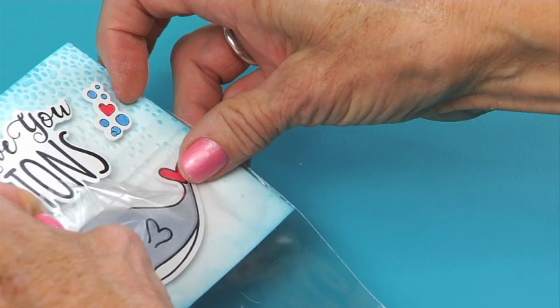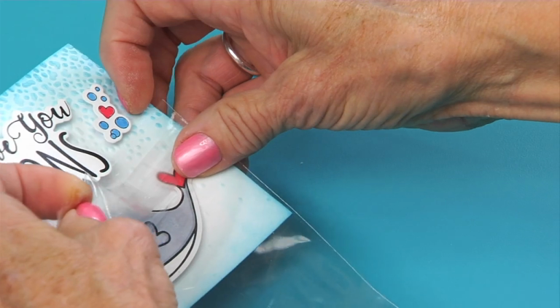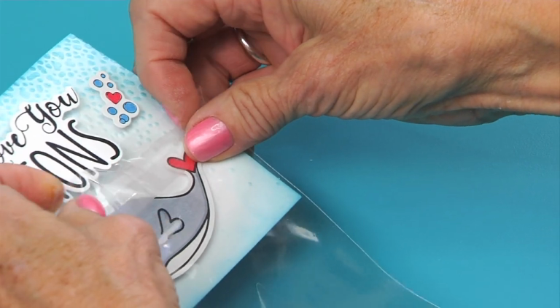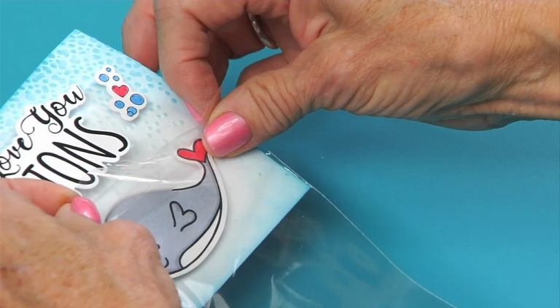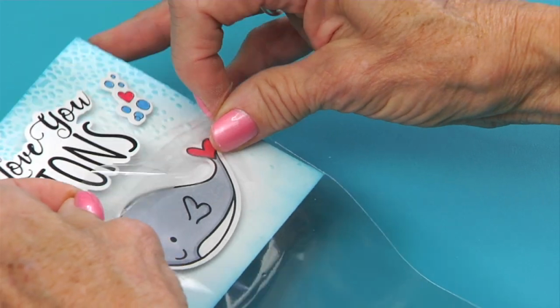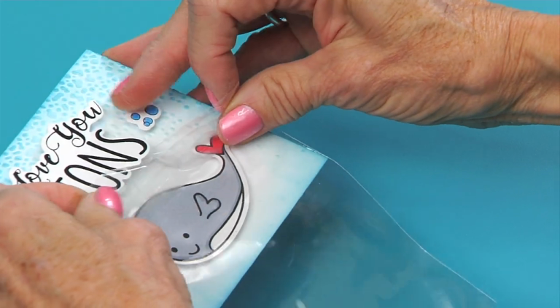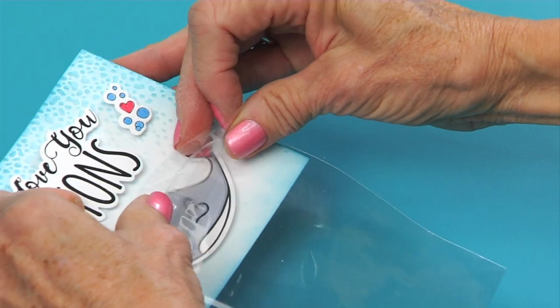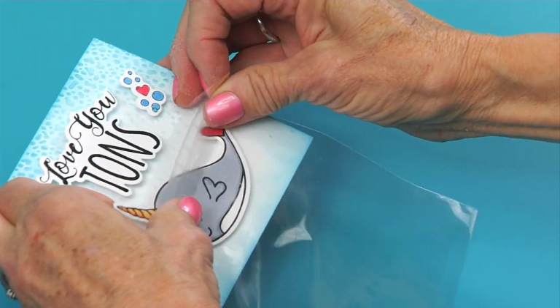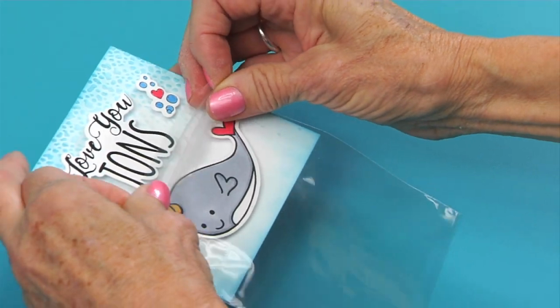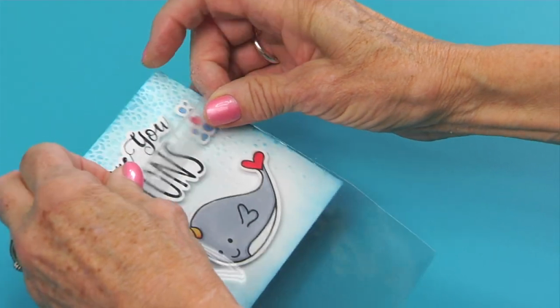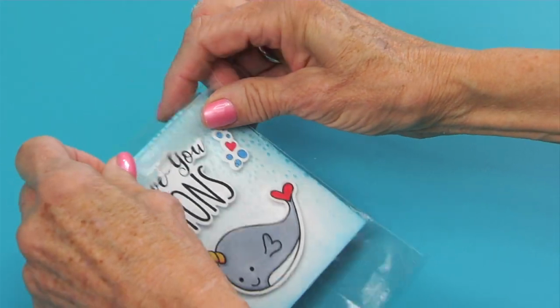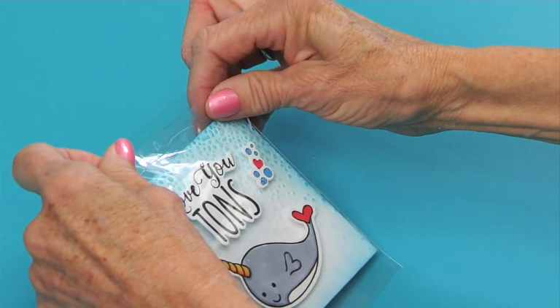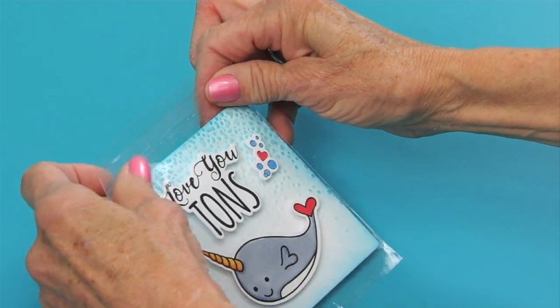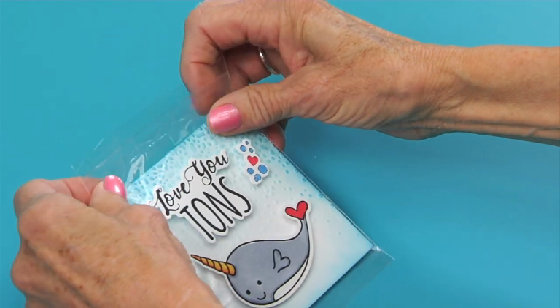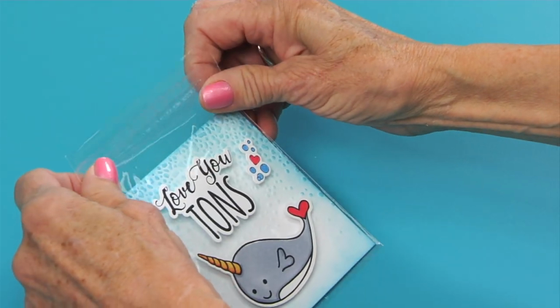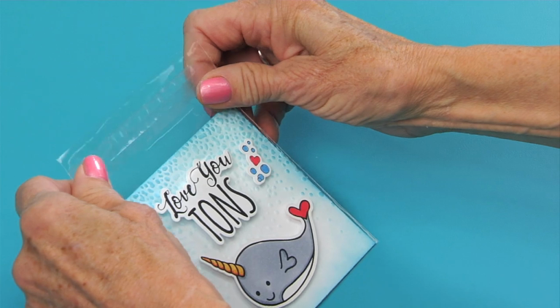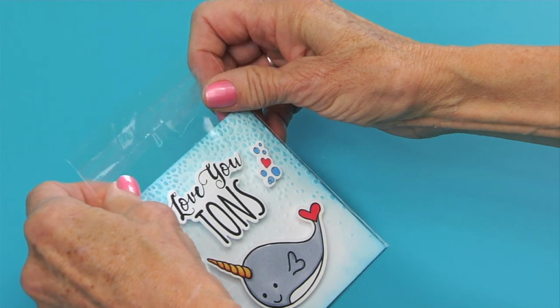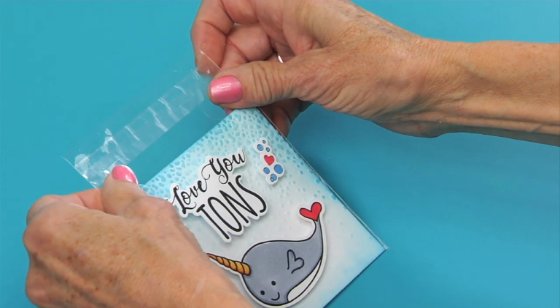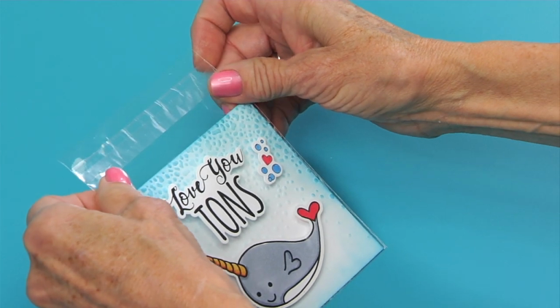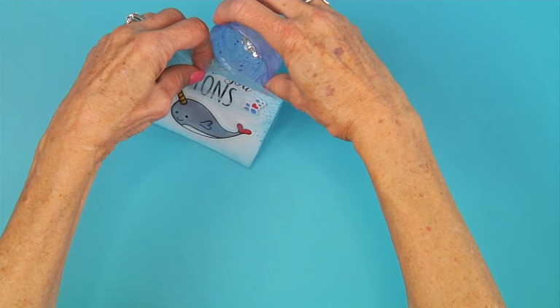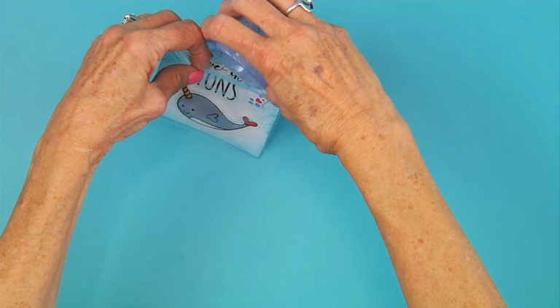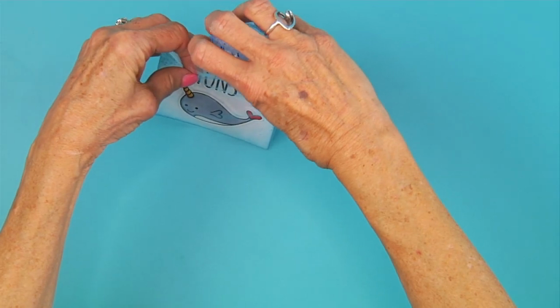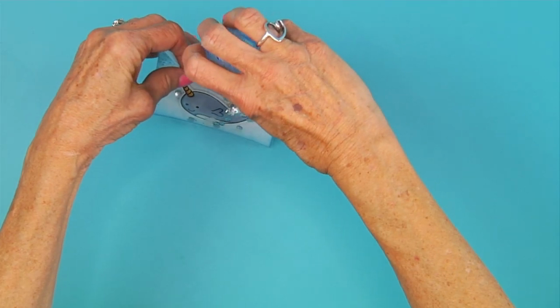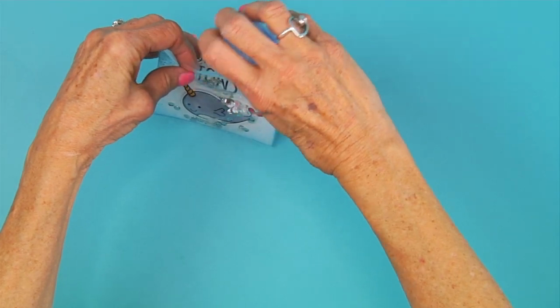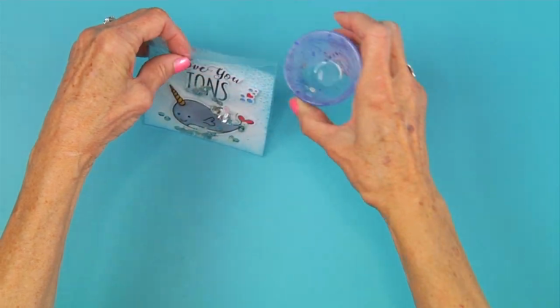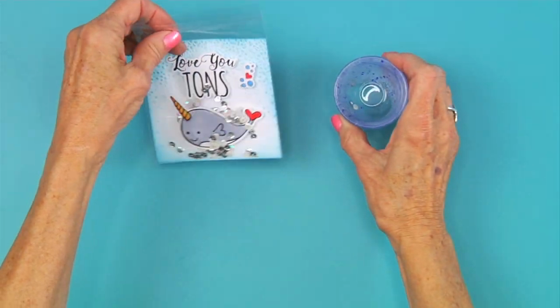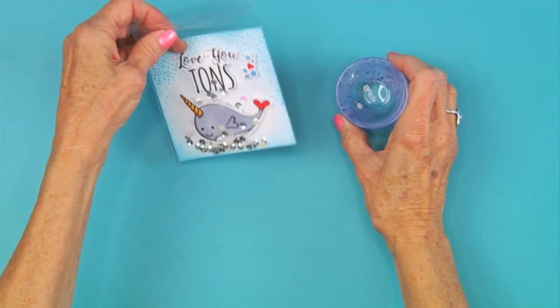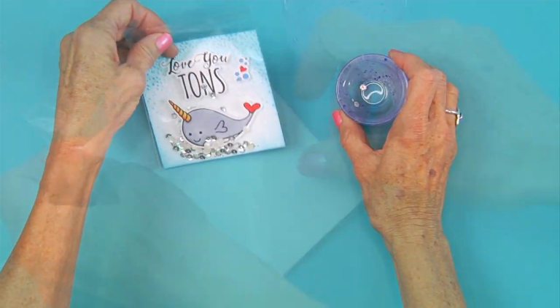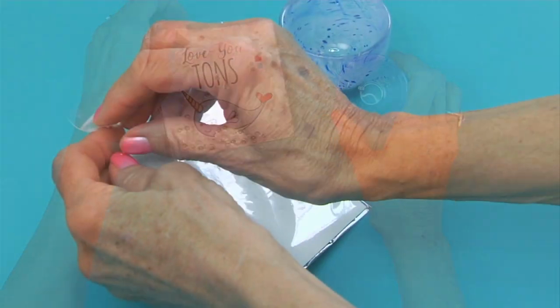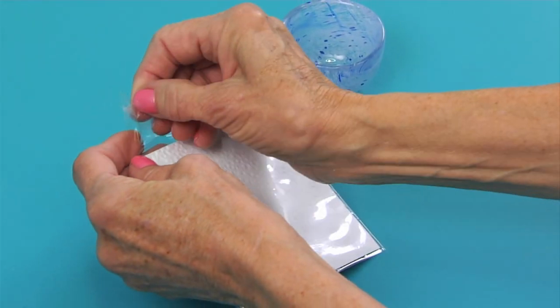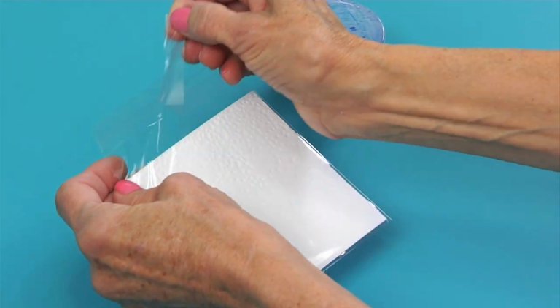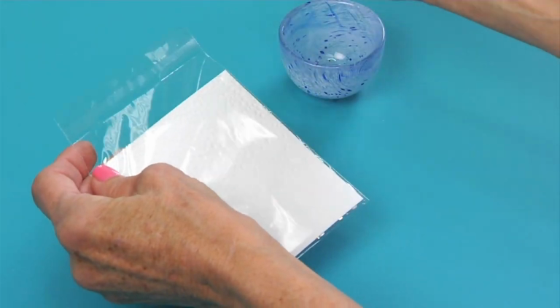Slide the prepared square into the shaker pouch envelope with the adhesive strip towards the back. Add the sequins to the envelope in the front of the cardstock and seal it up.